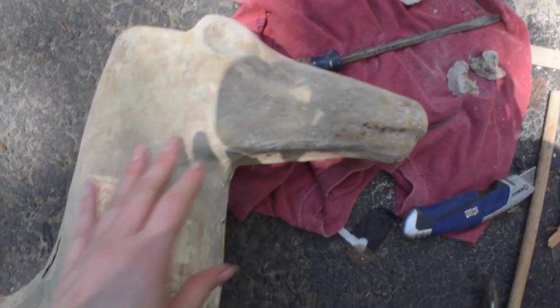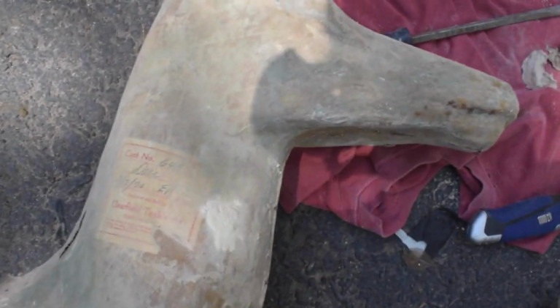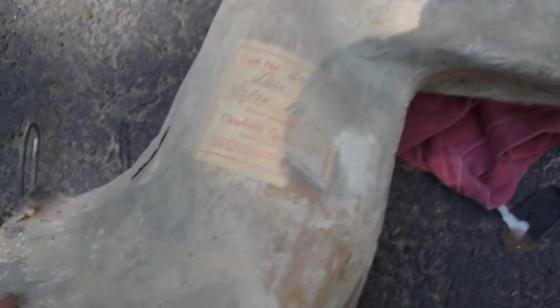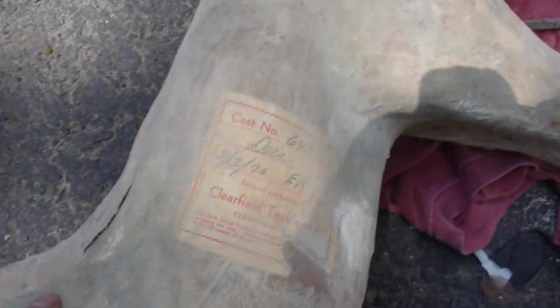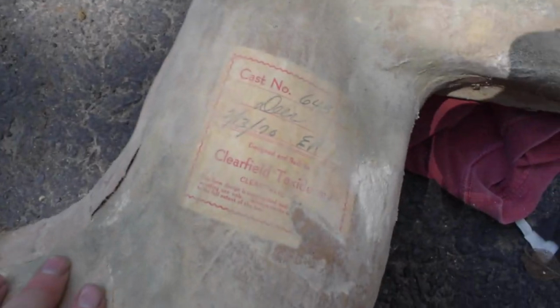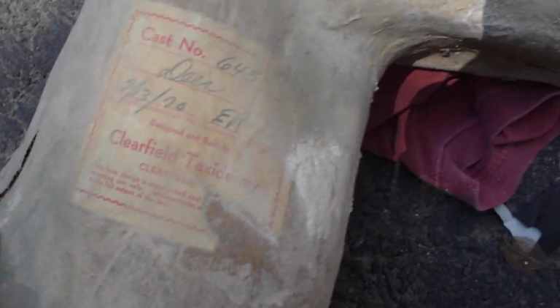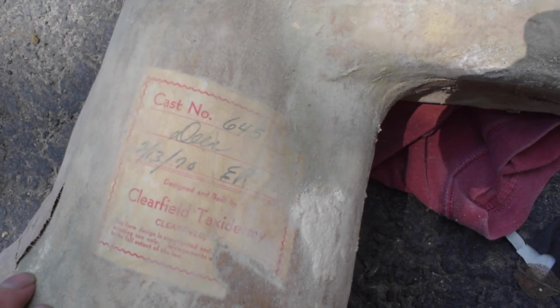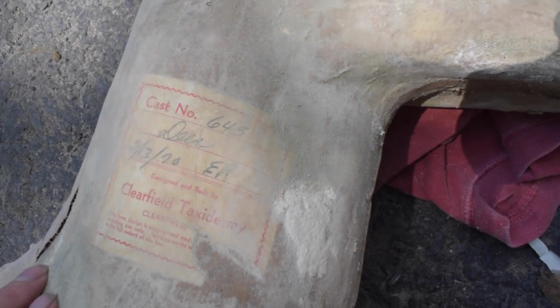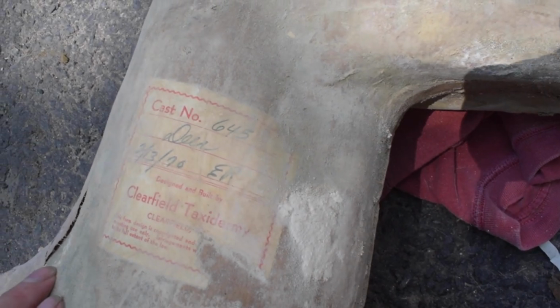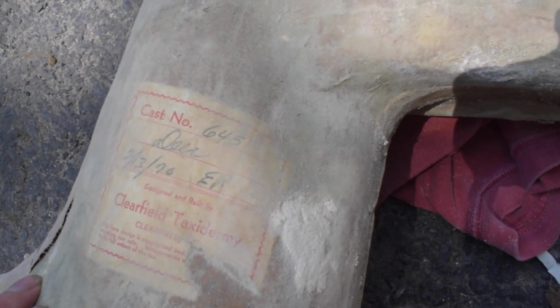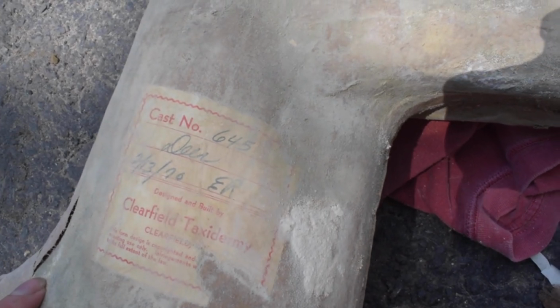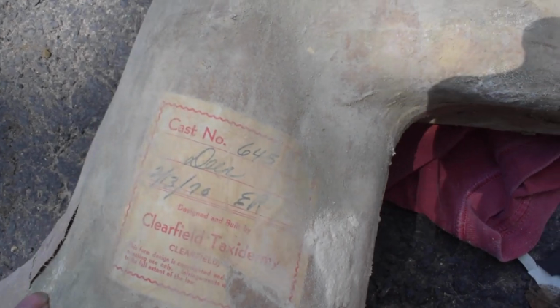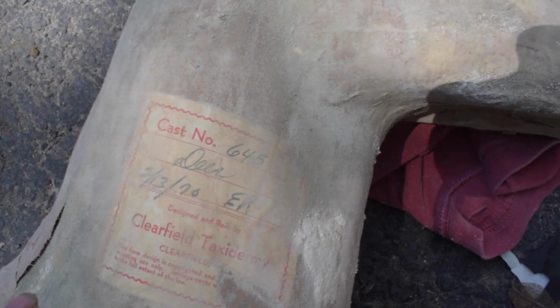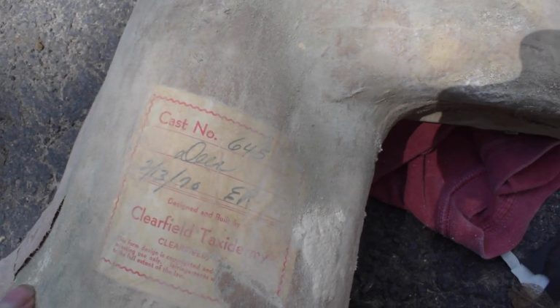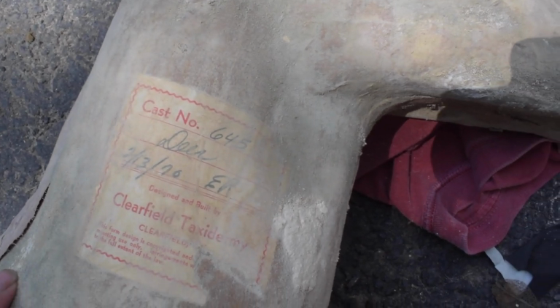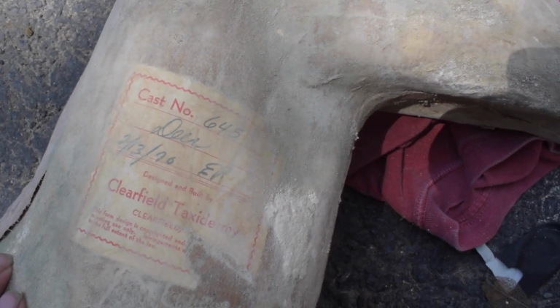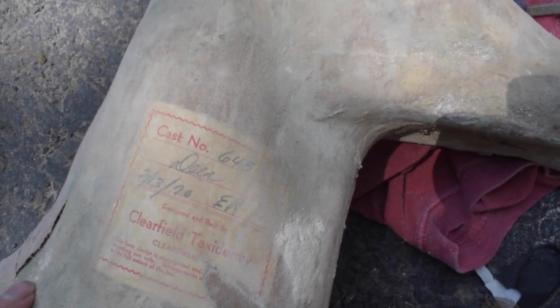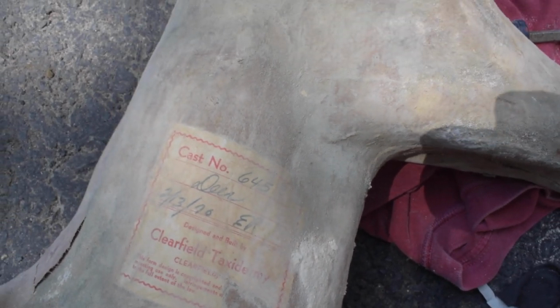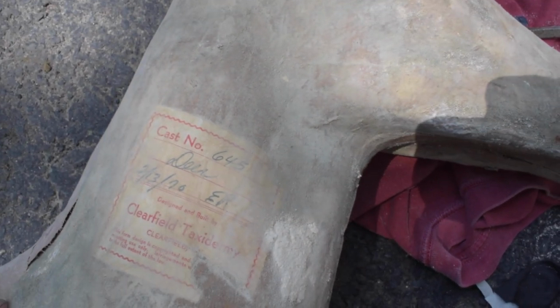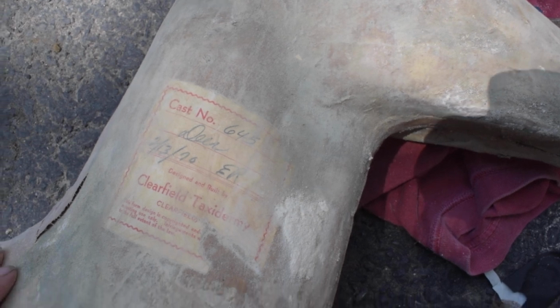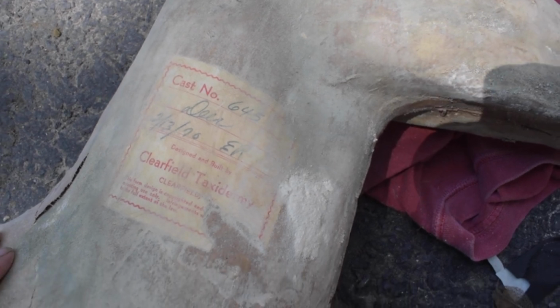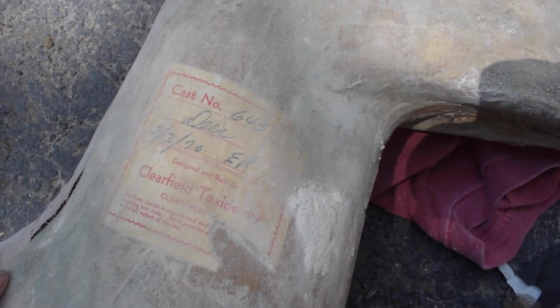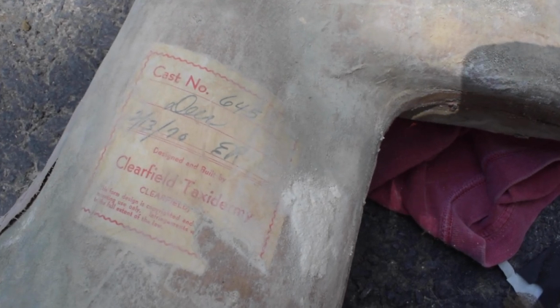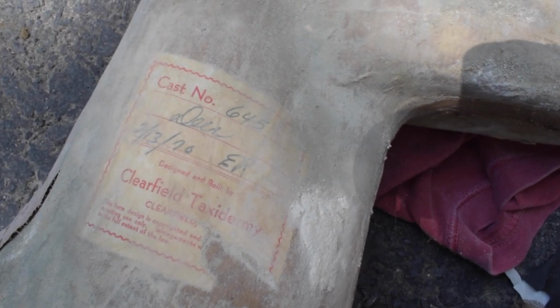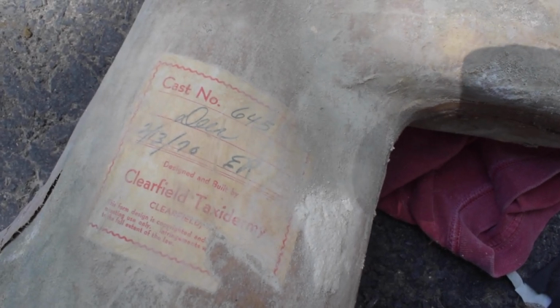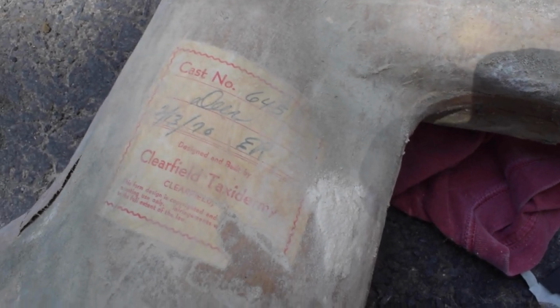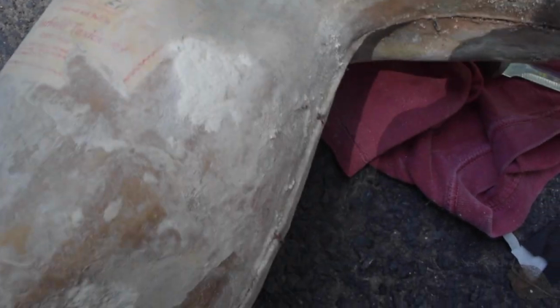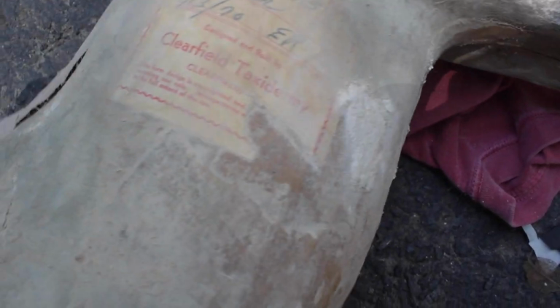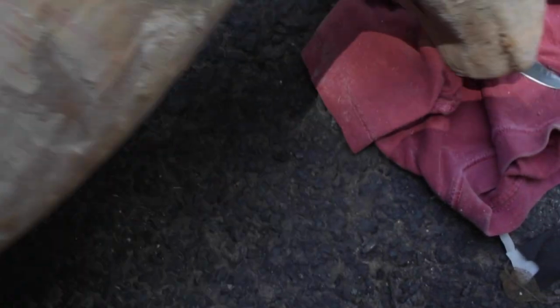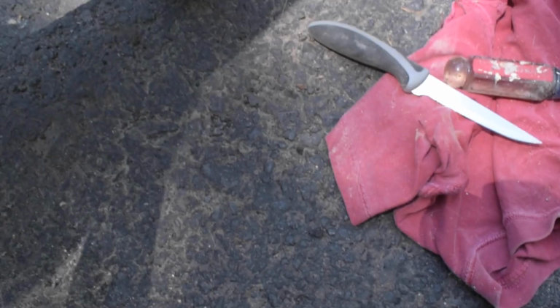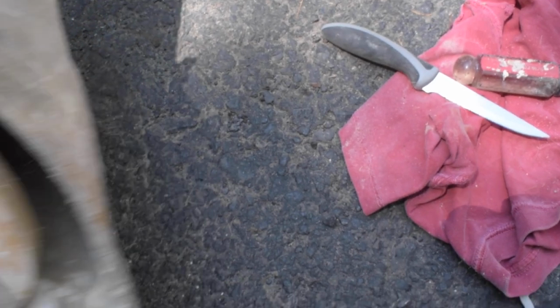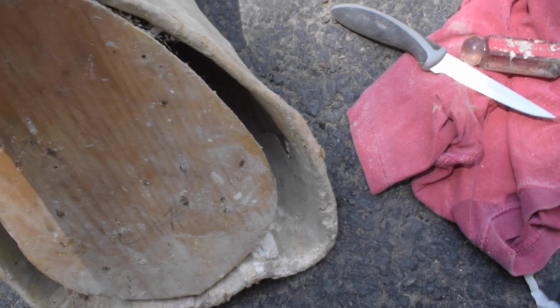Here's a better look at the tag — you can see it just says 'deer.' I believe it's February 13th, 1970 when this animal was taken. It says 'Clear Field Taxidermy,' so it's really interesting.